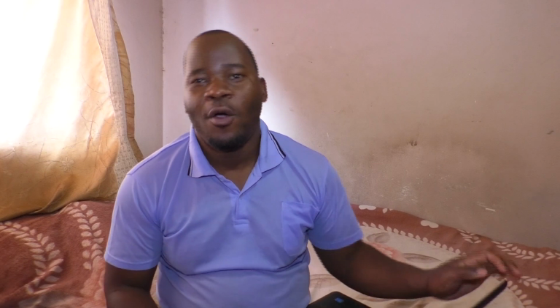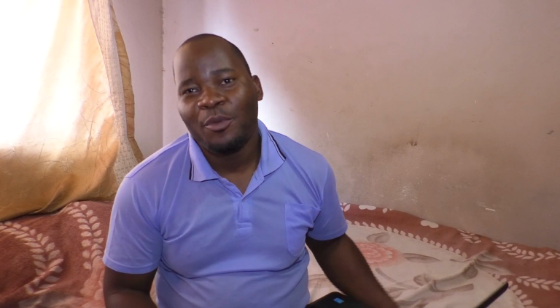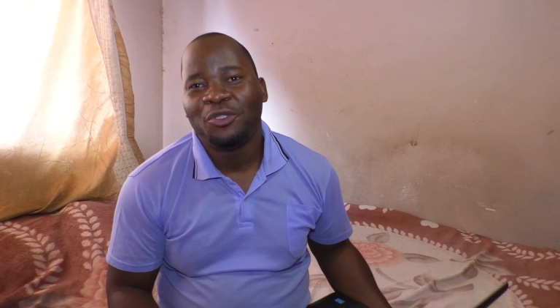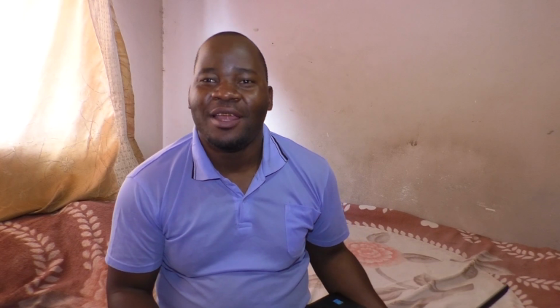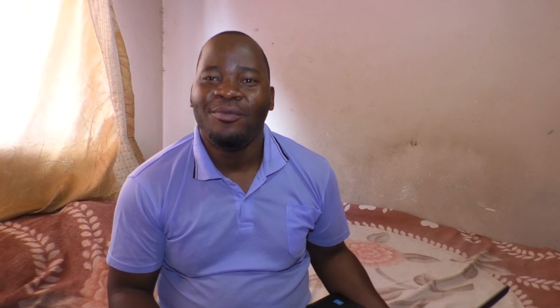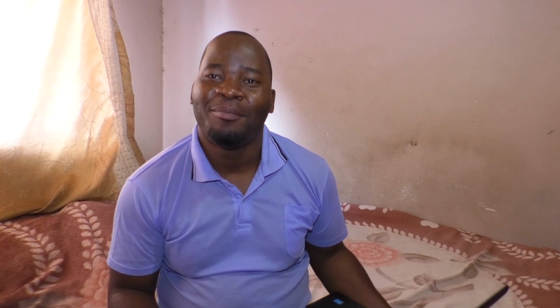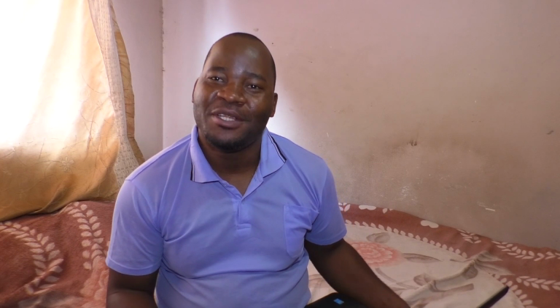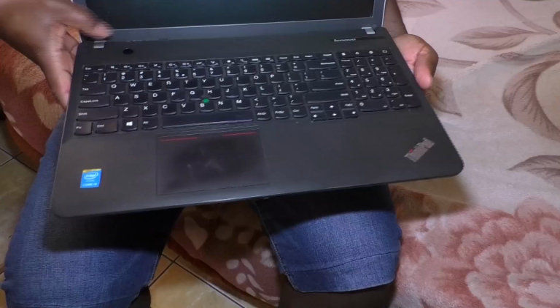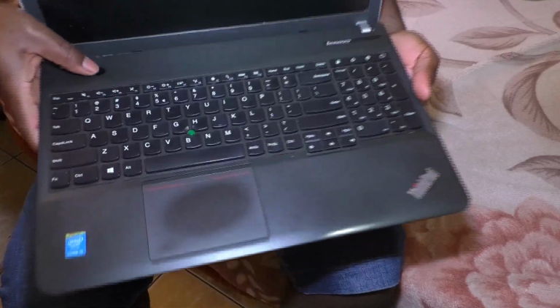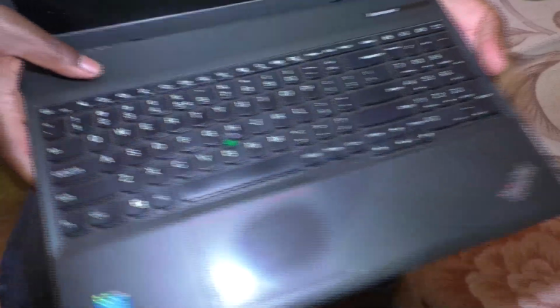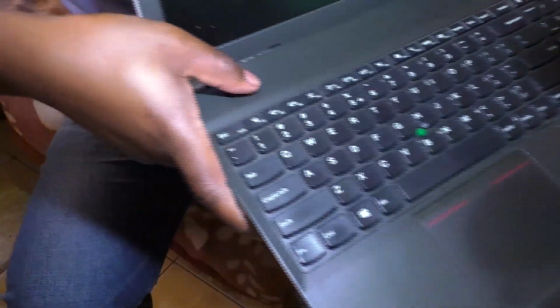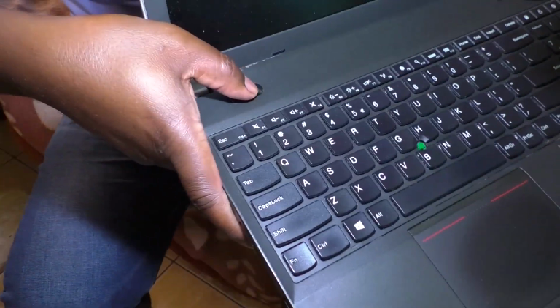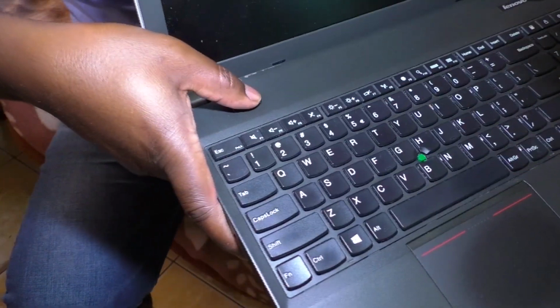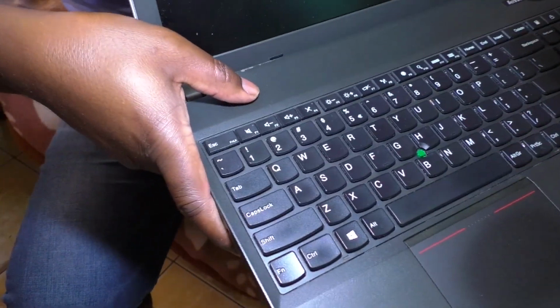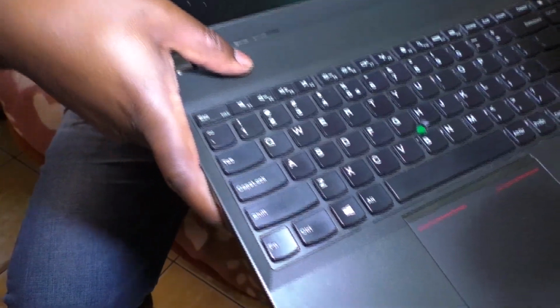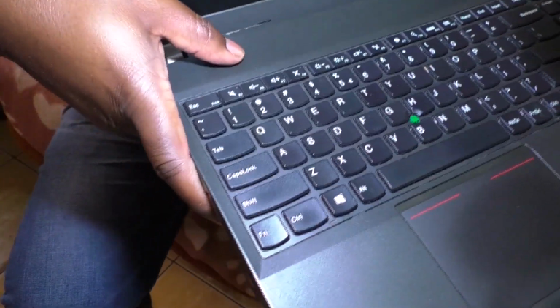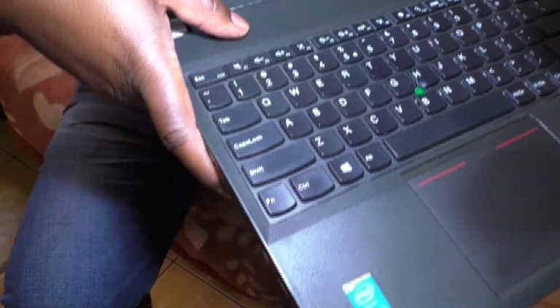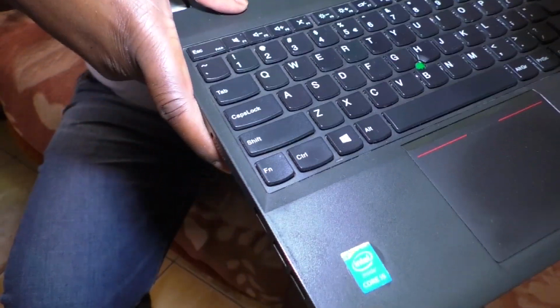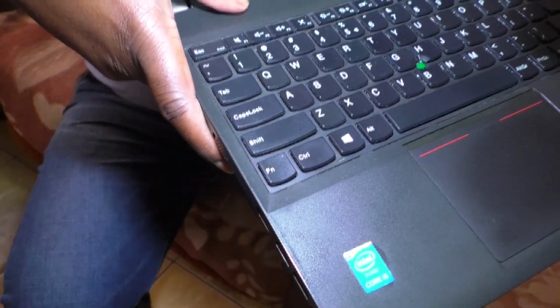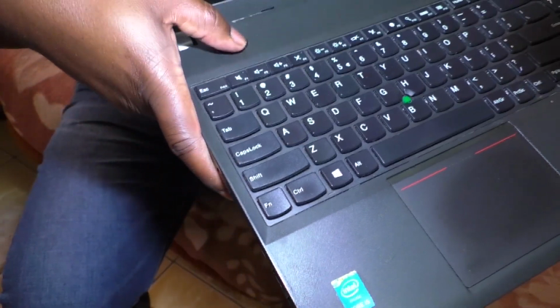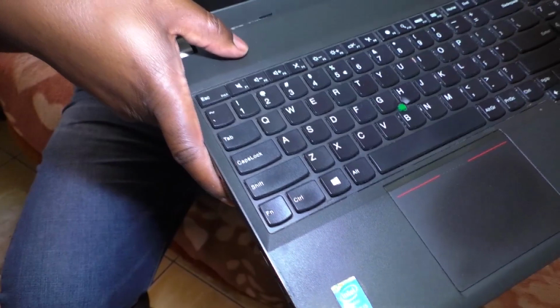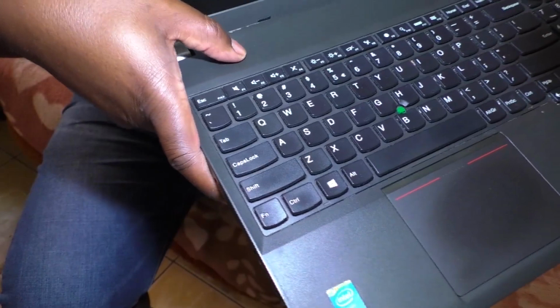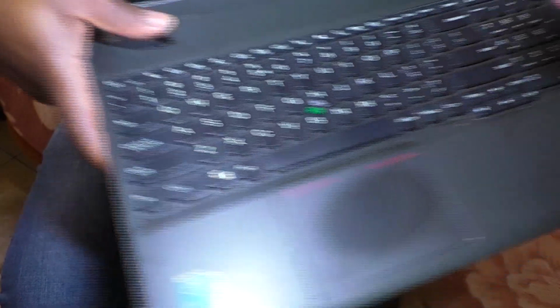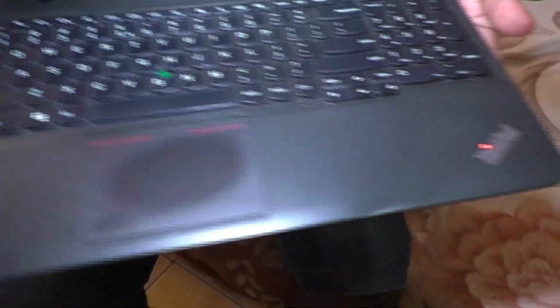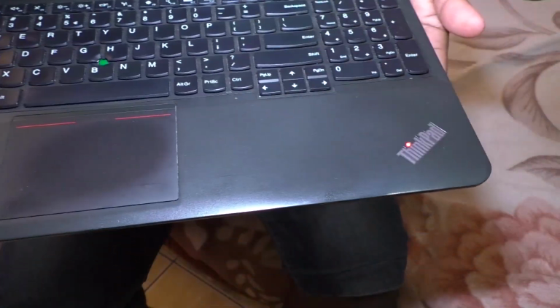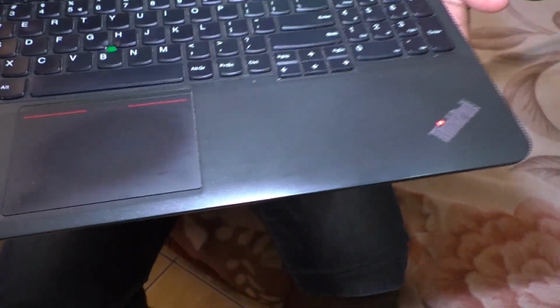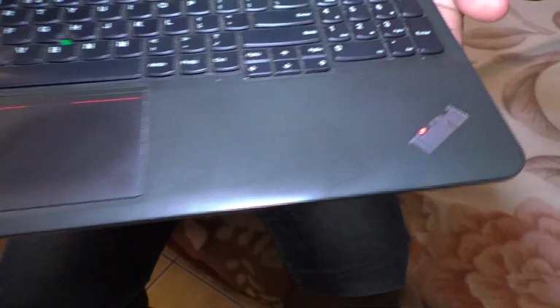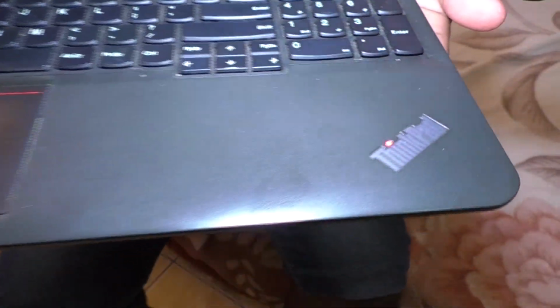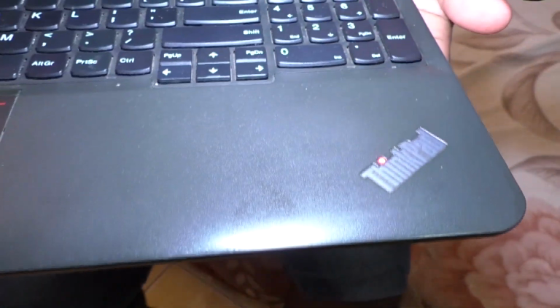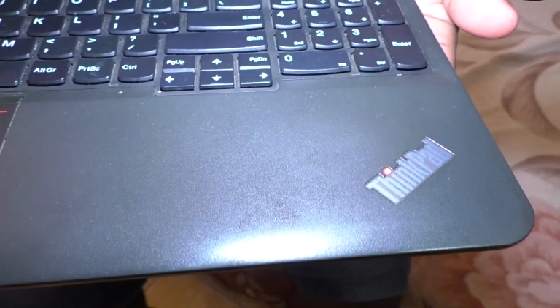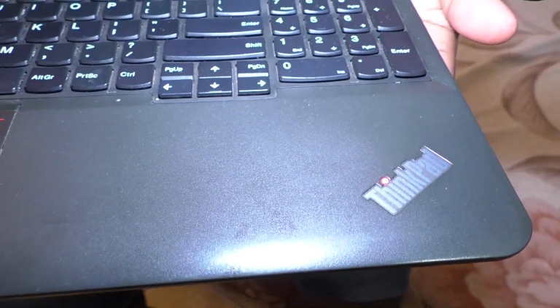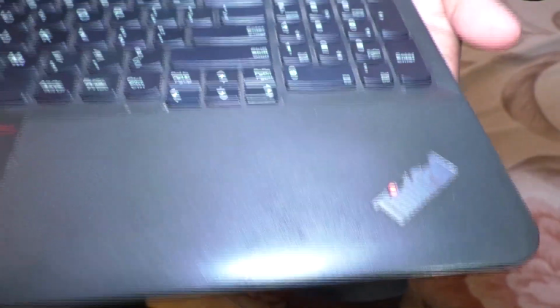Welcome to my YouTube channel. My name is Joseph Davis Ngondolo. Today I'm trying to show you an alternative to this common problem with the Lenovo E540.